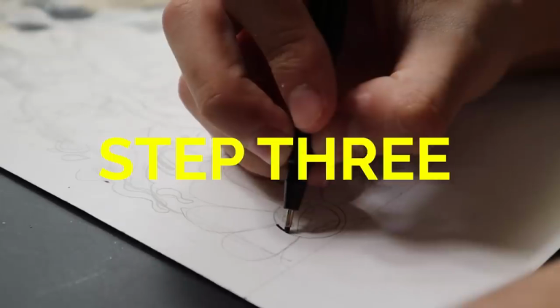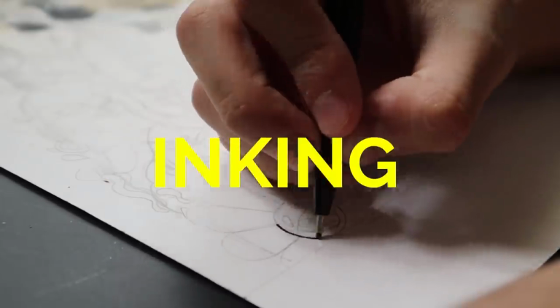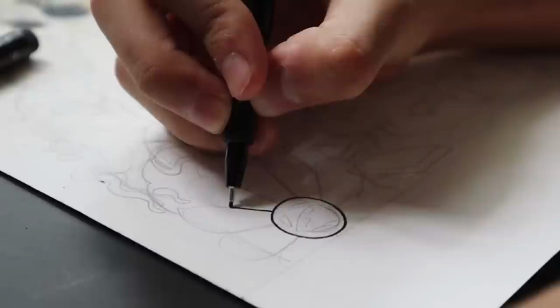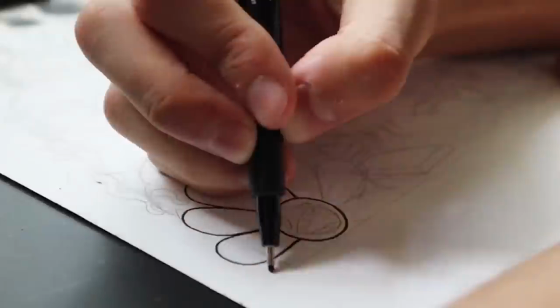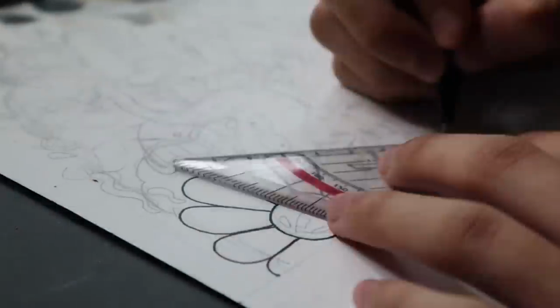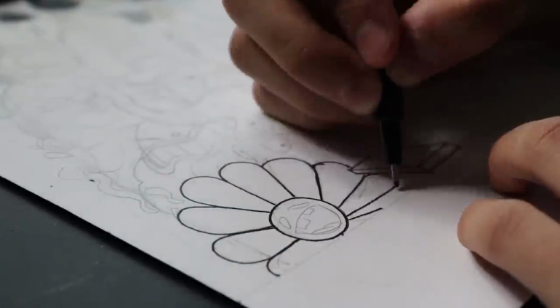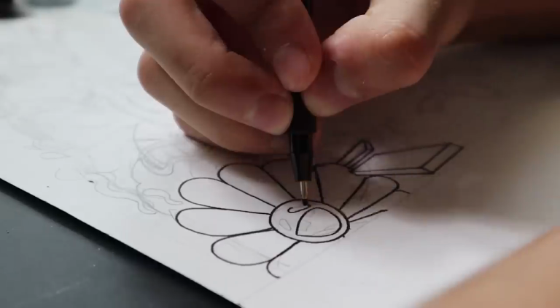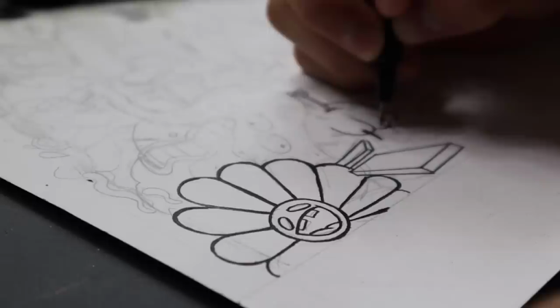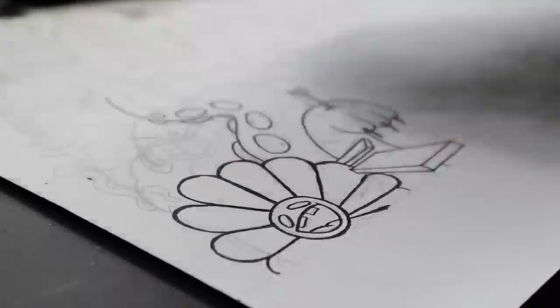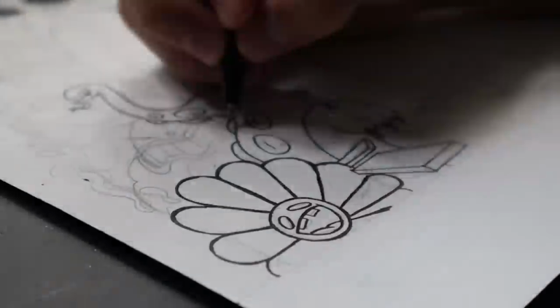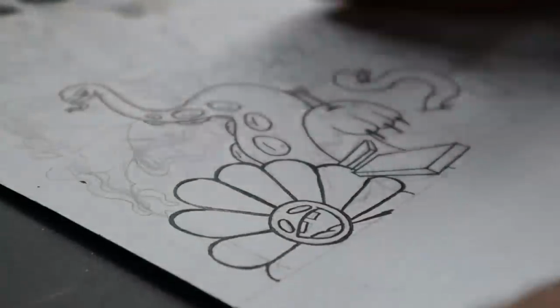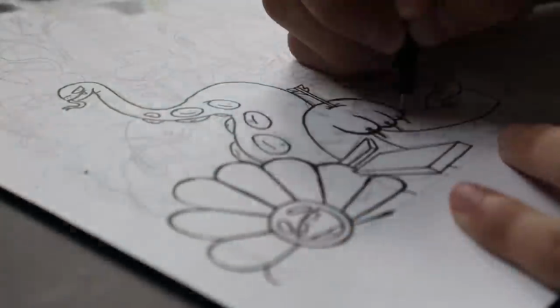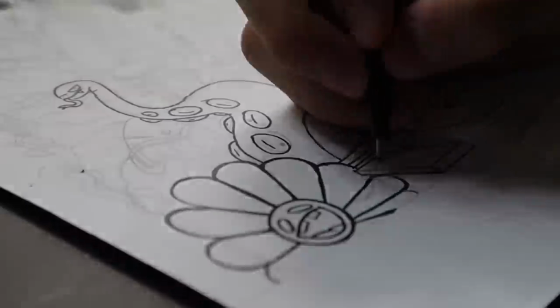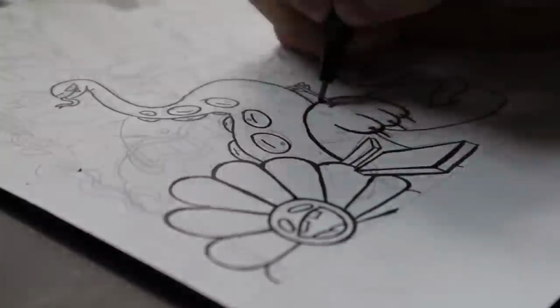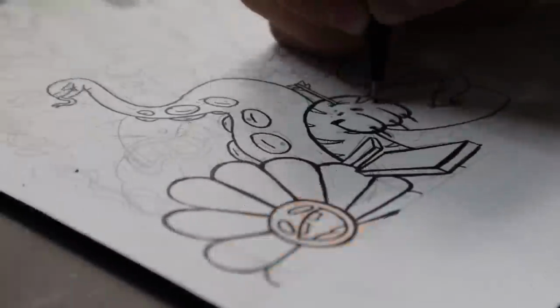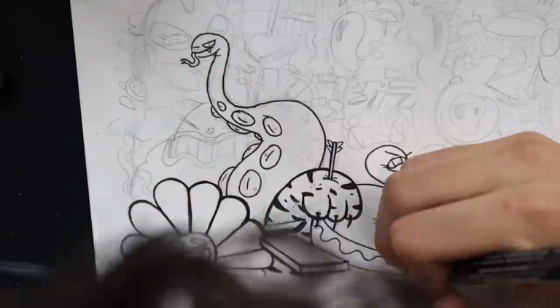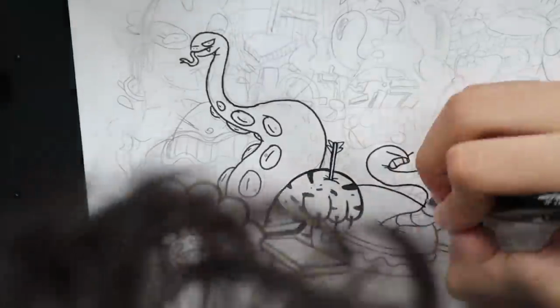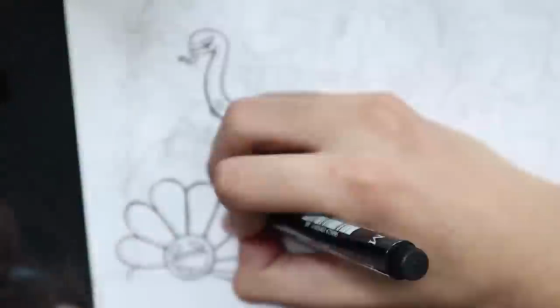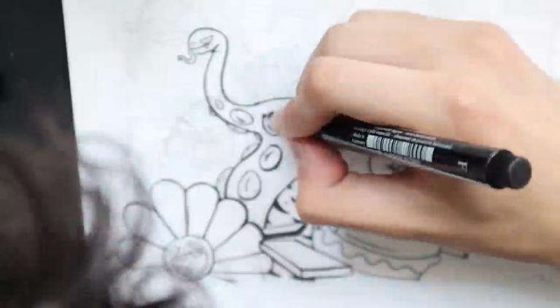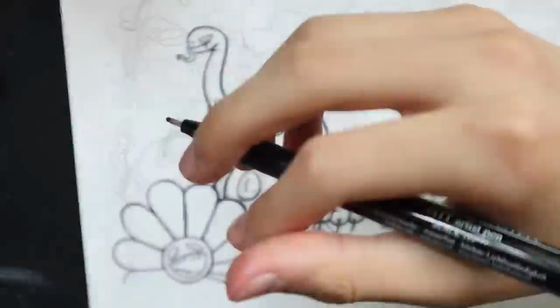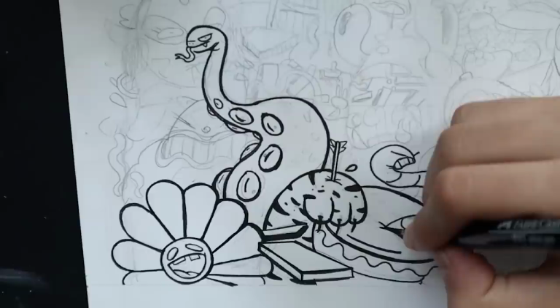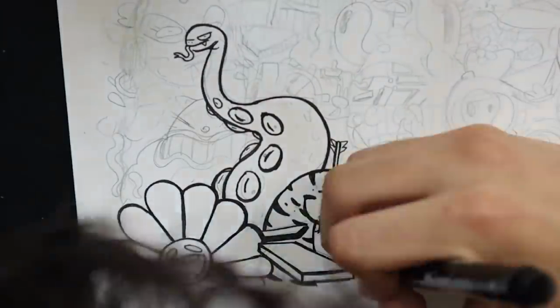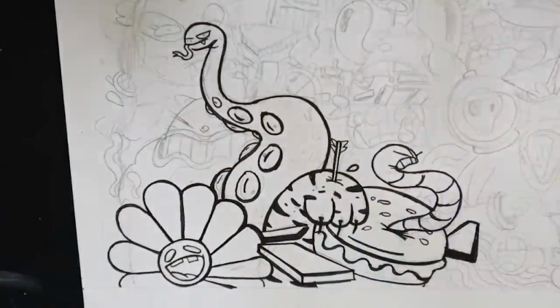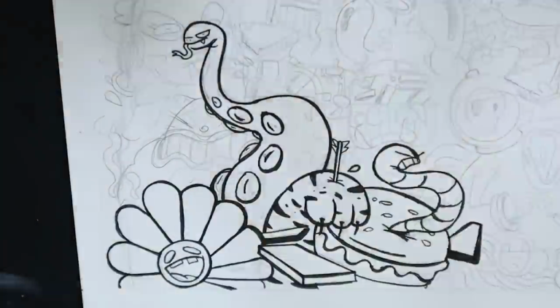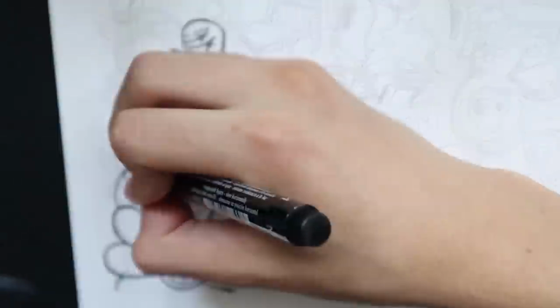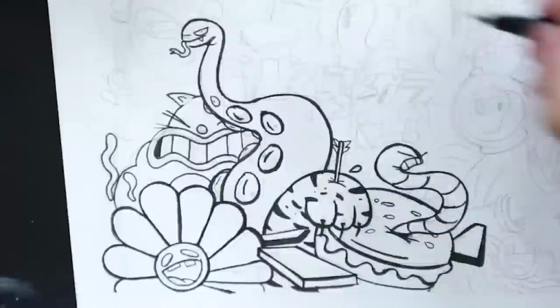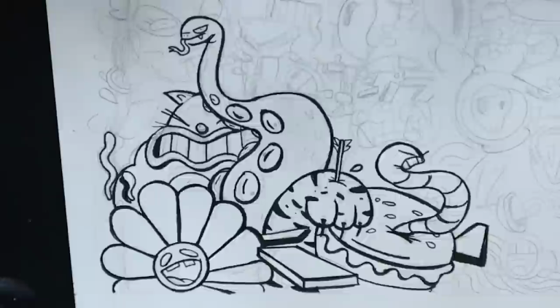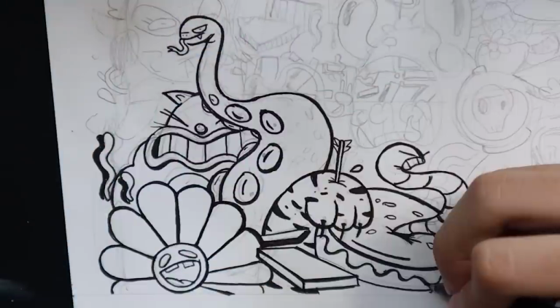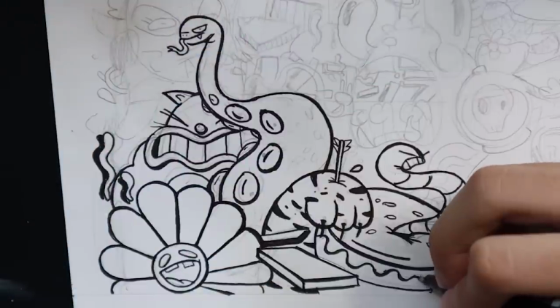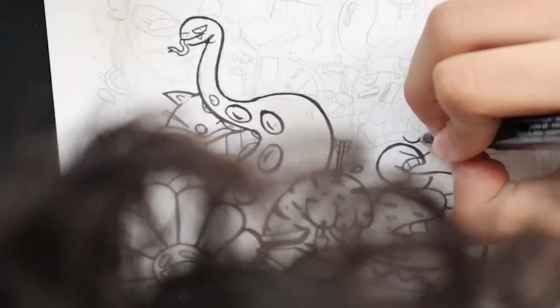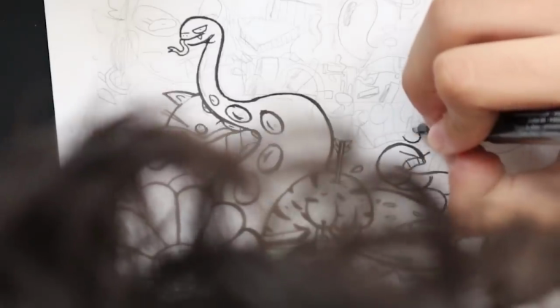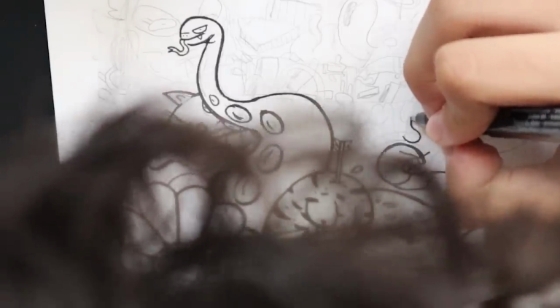Now let's ink the doodle with the M fineliner. And if you didn't know, M stands for Minecraft. Remember to do those clean lines.